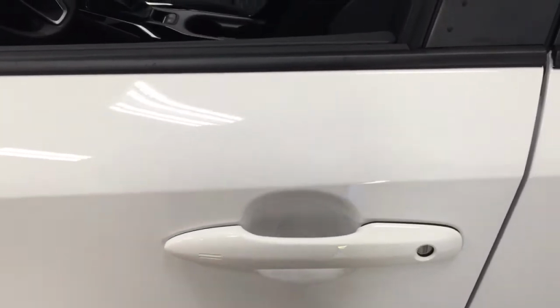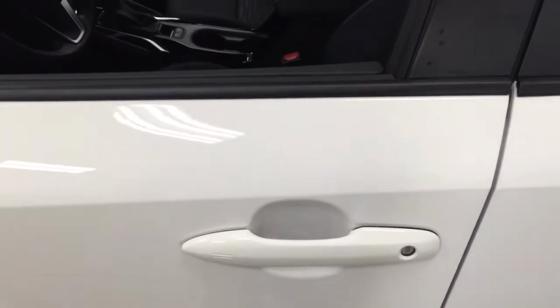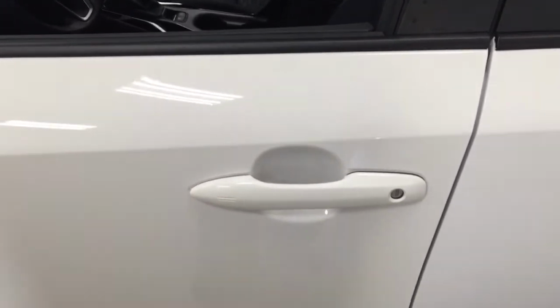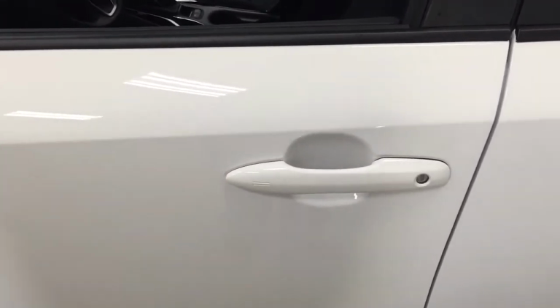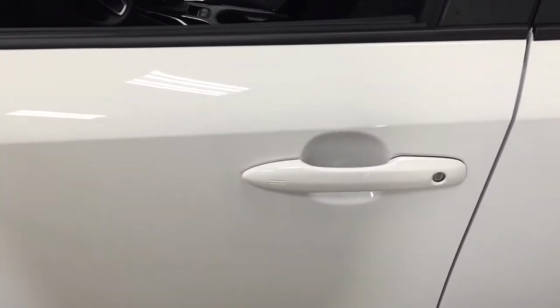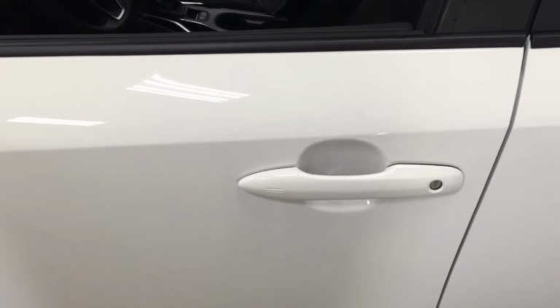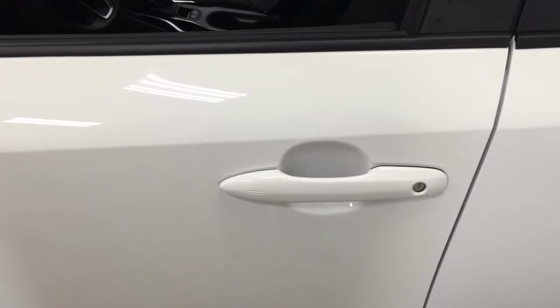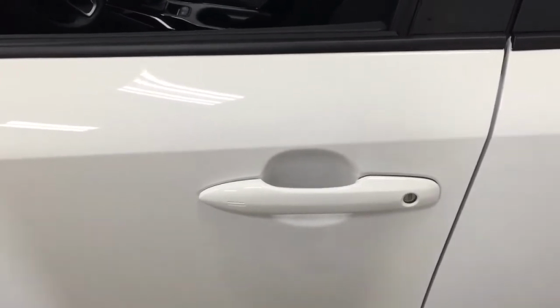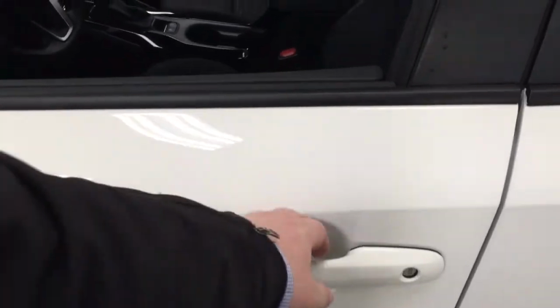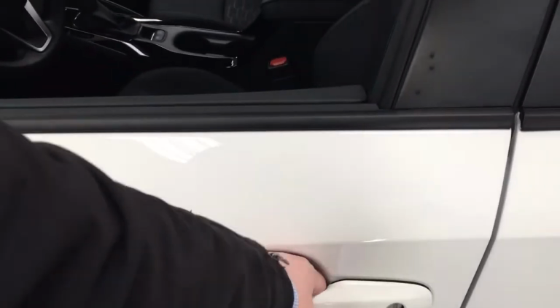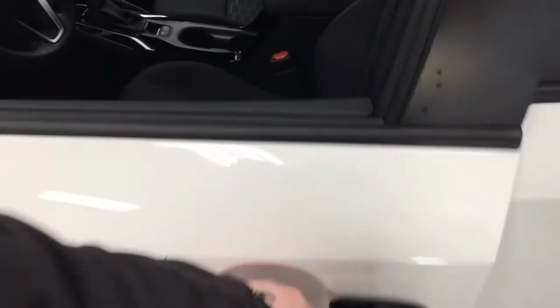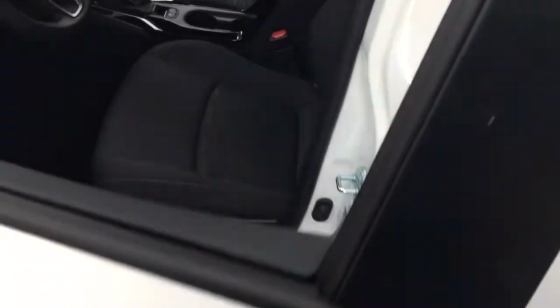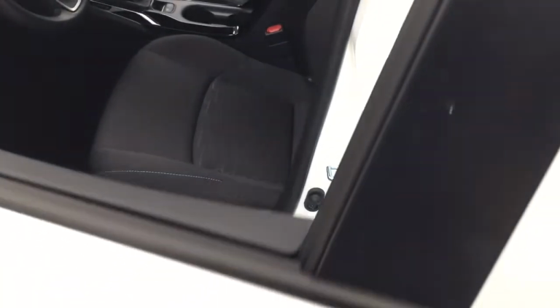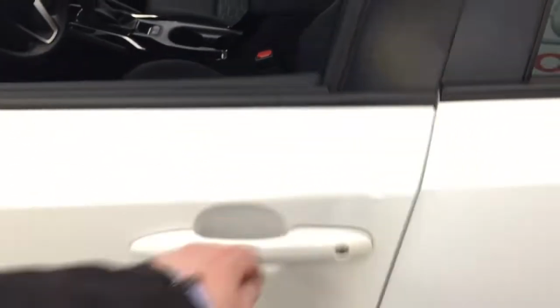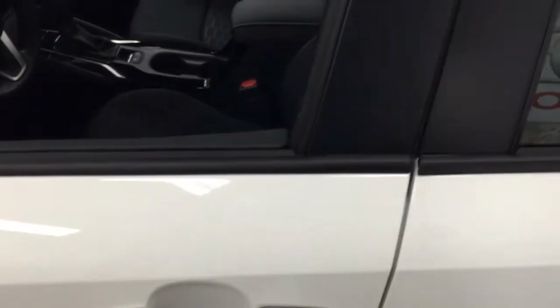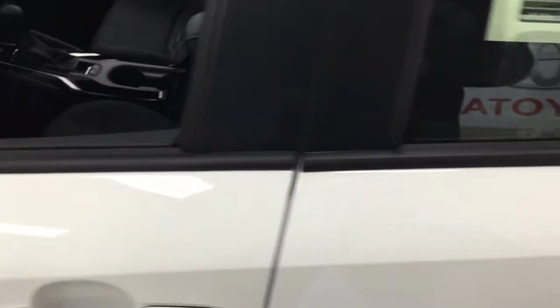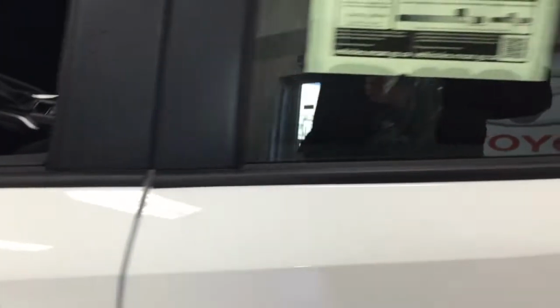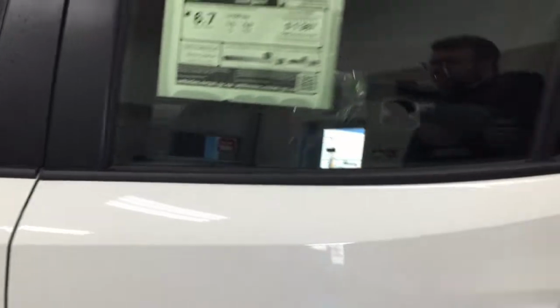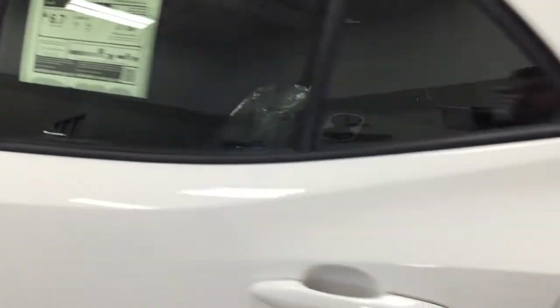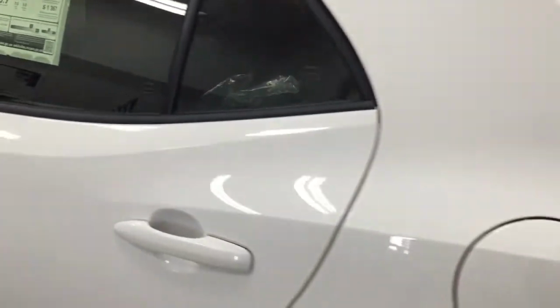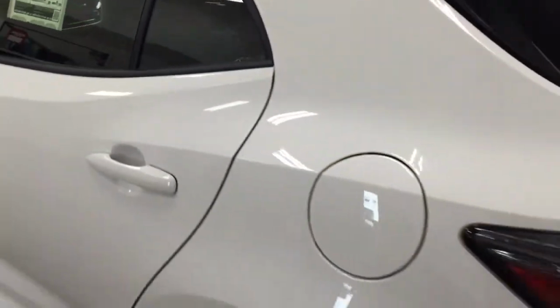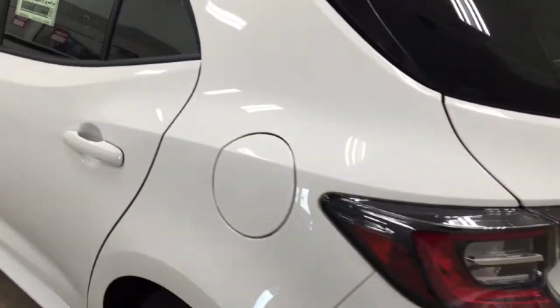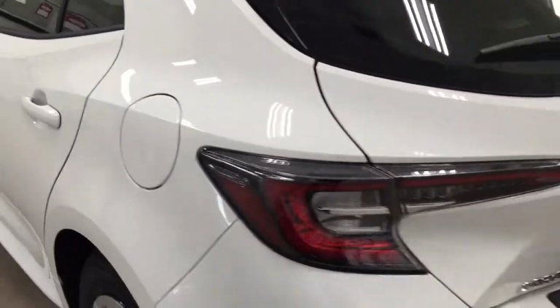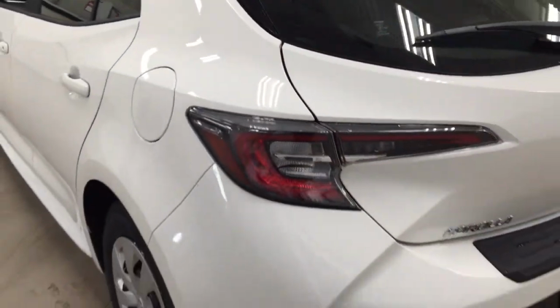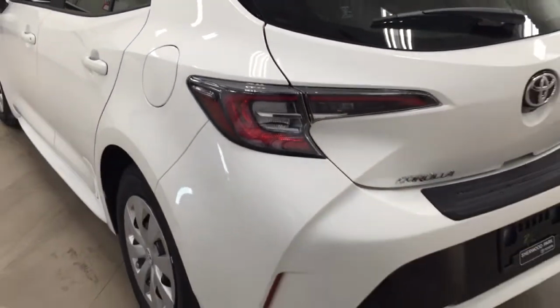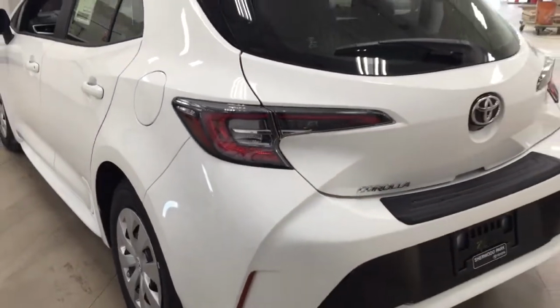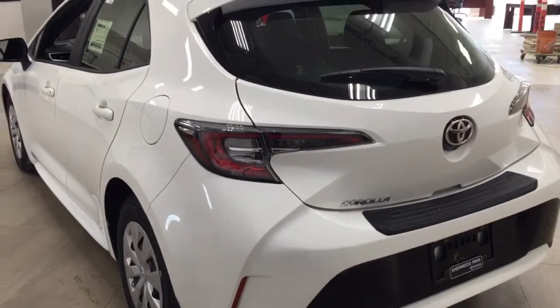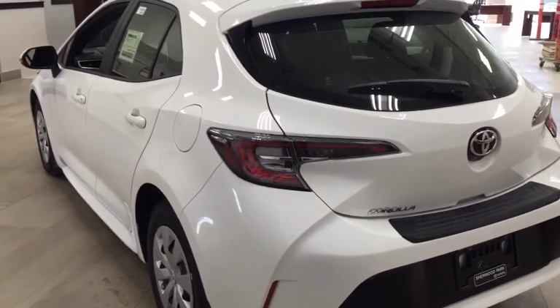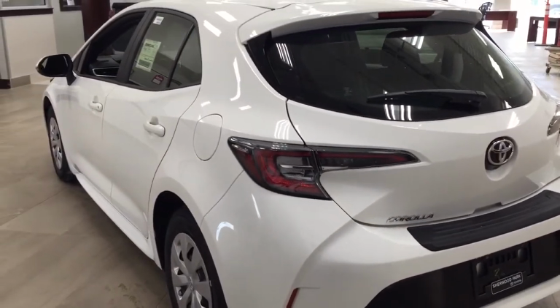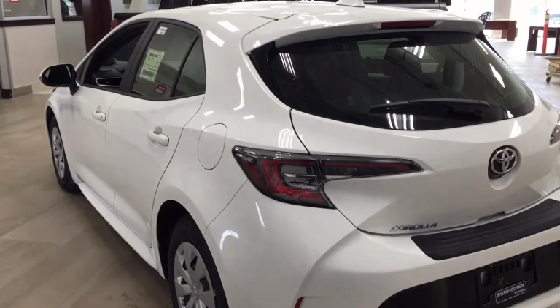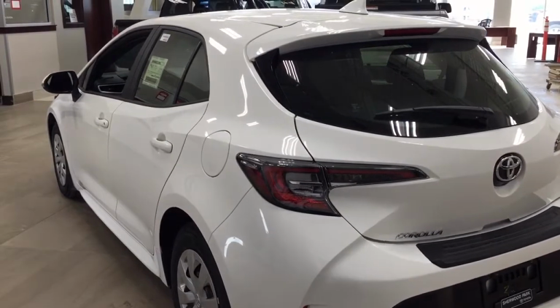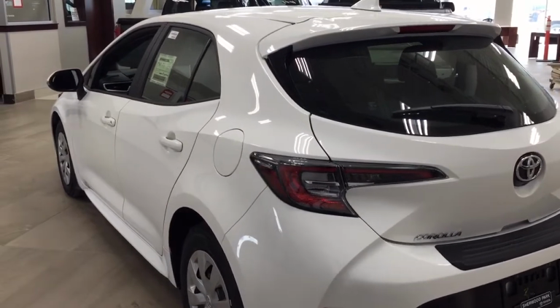Pushing it once will lock all the doors automatically, and then if you put your hand between the handle it'll unlock the front door for you as well. This is all possible as long as you keep the key fob on you at all times. The color we're going to be looking at today is white.